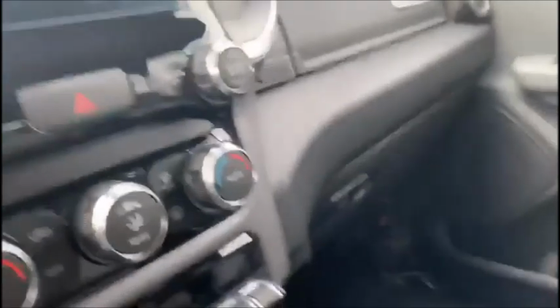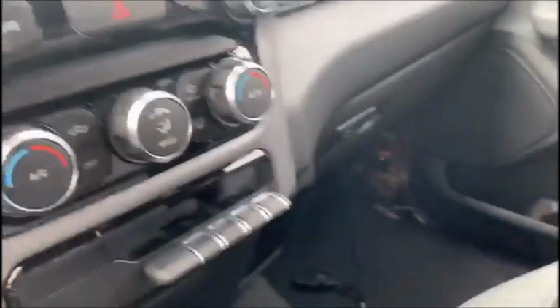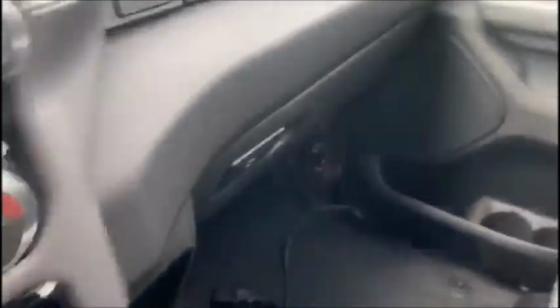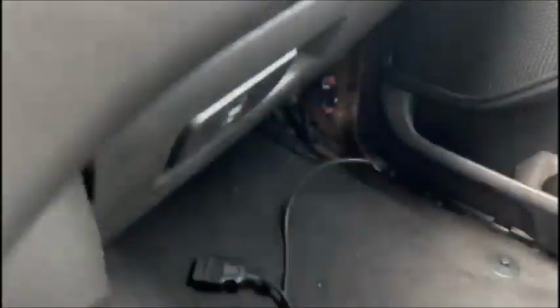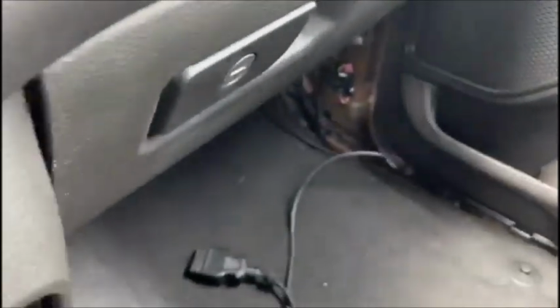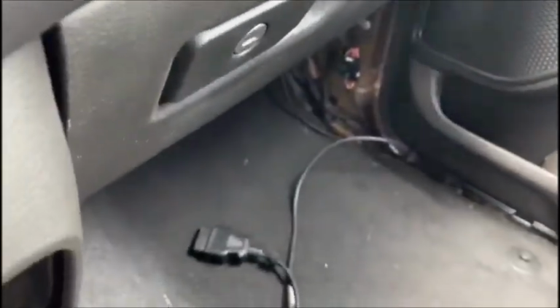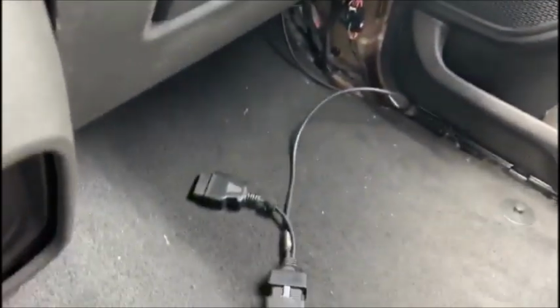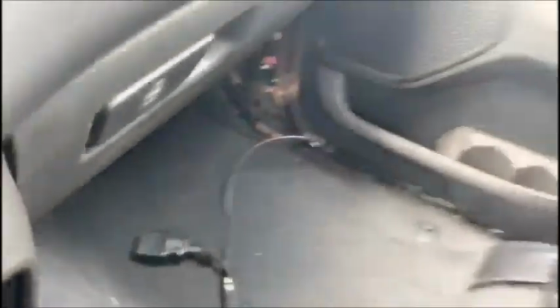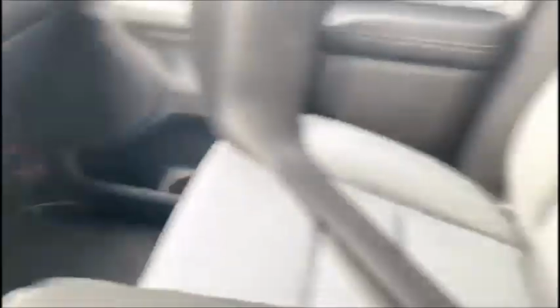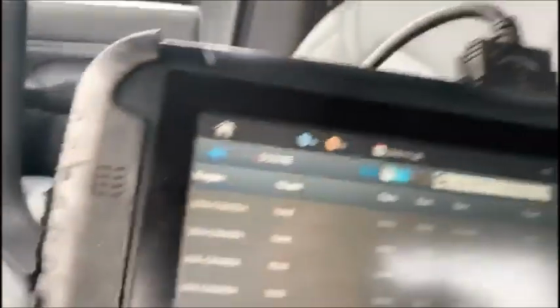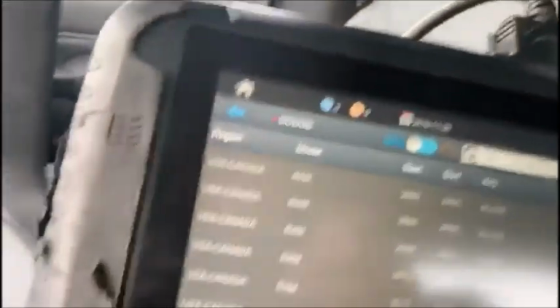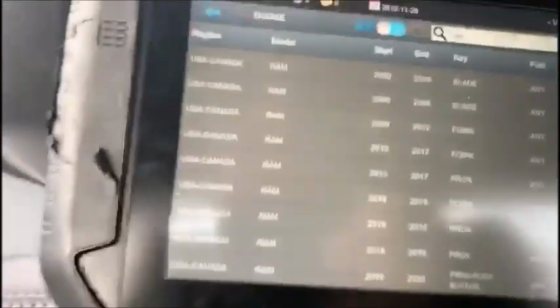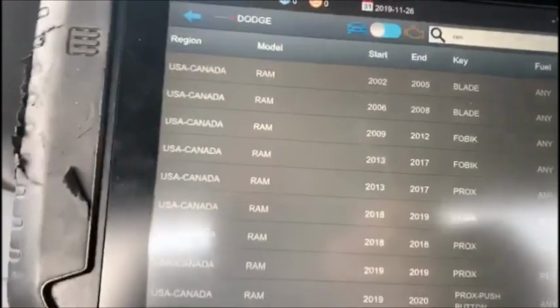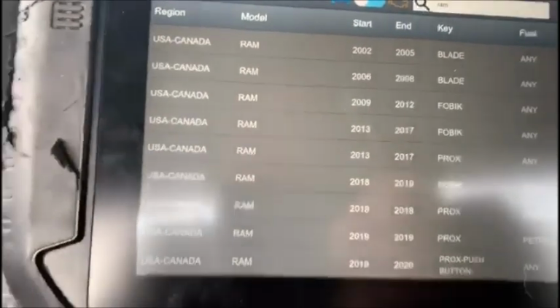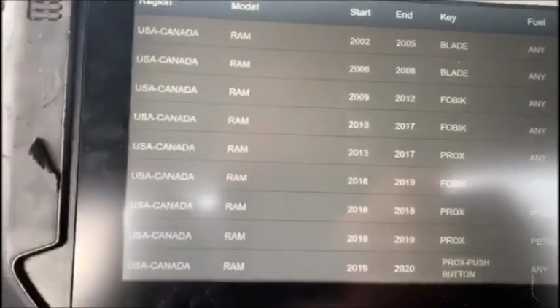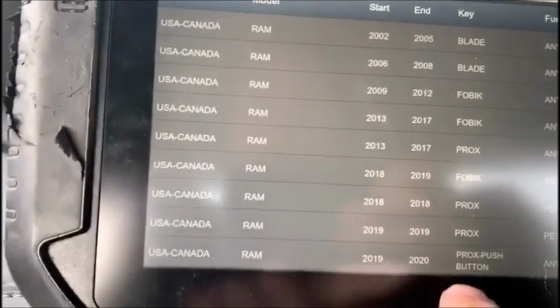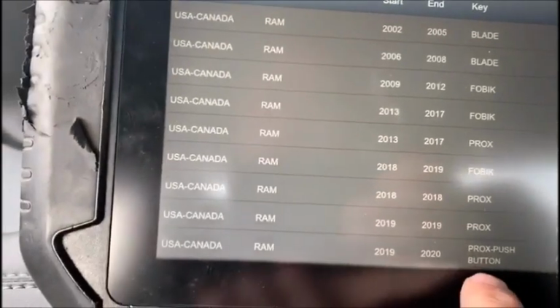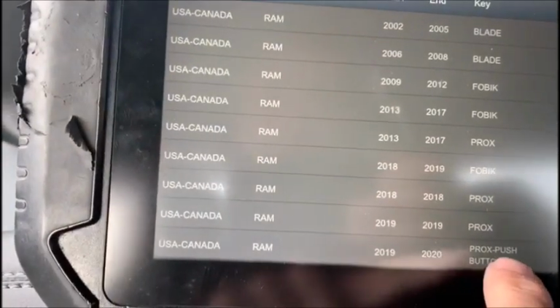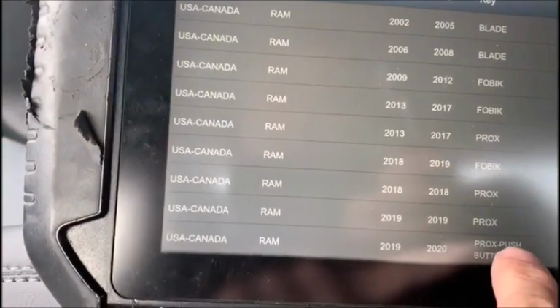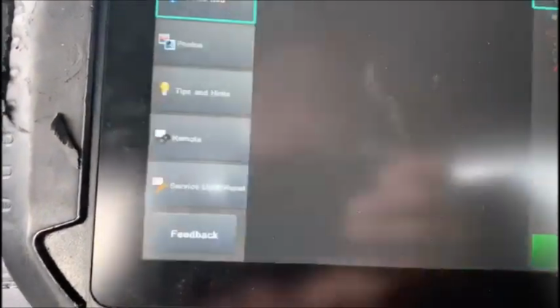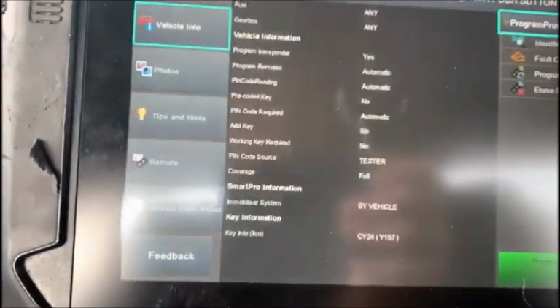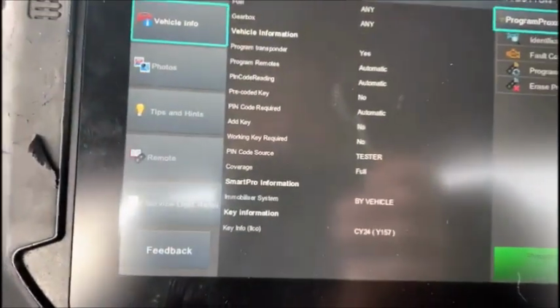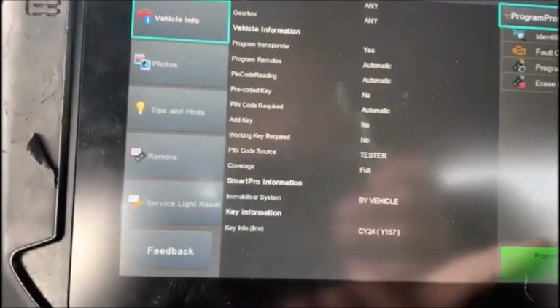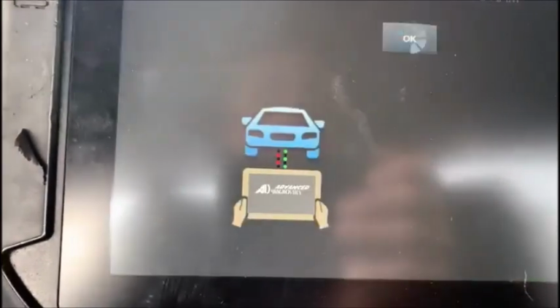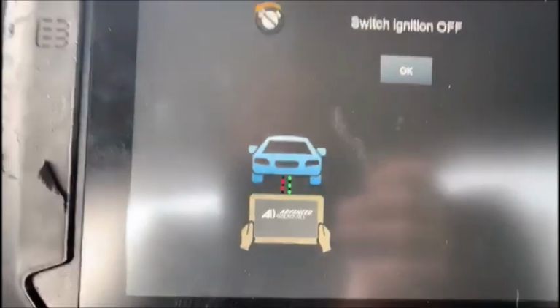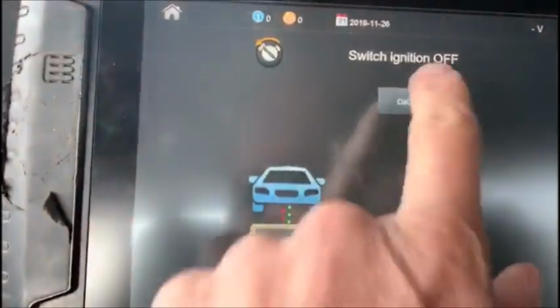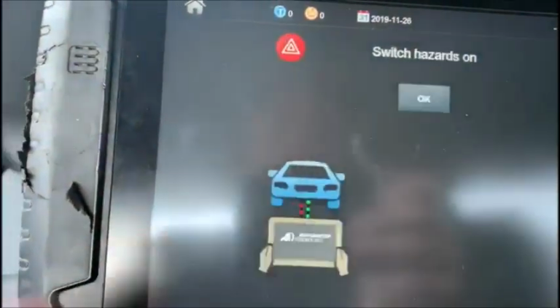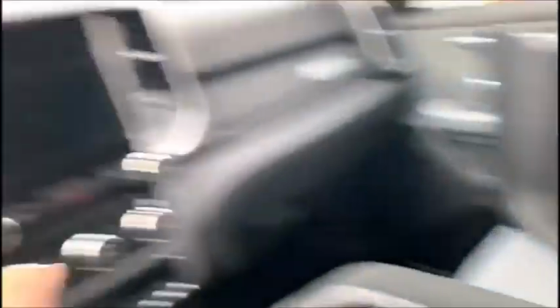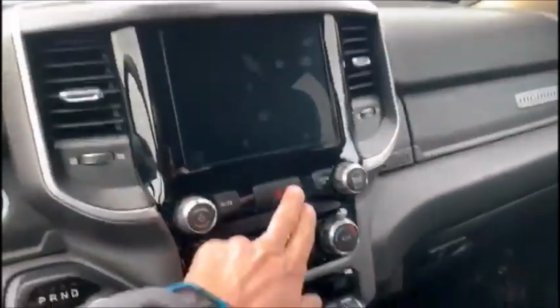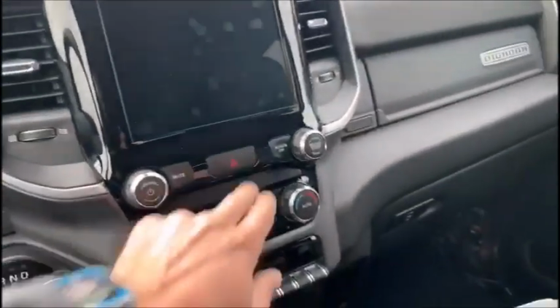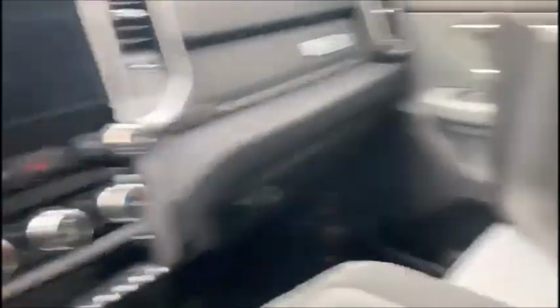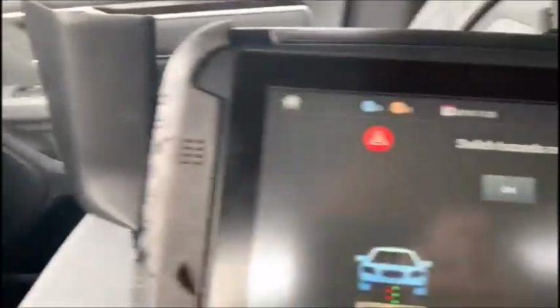We're hooked up down at the passenger side with the 2011 cable. We're going to go by vehicle 19-20 push button, connect. Ignition's off, turn on our hazards.